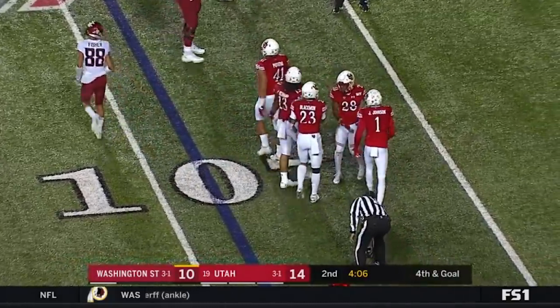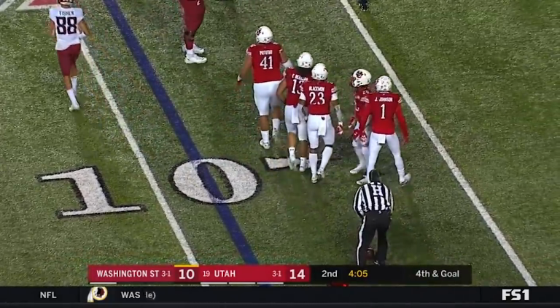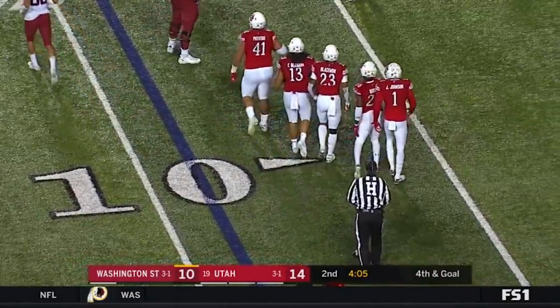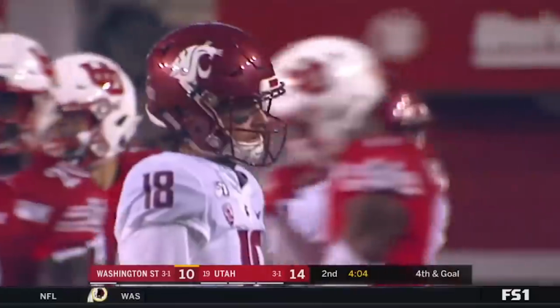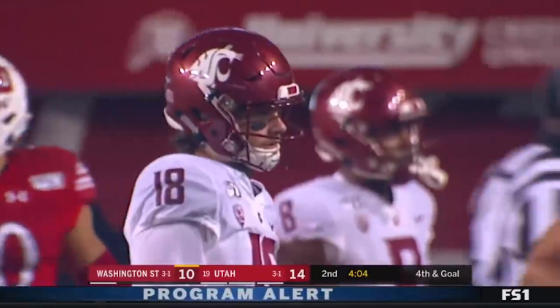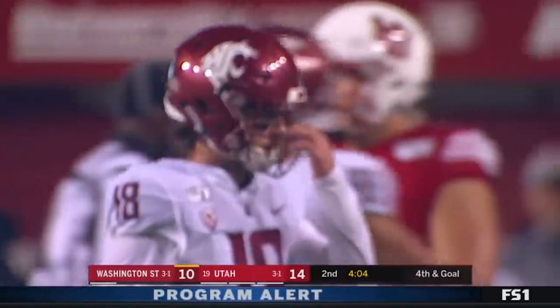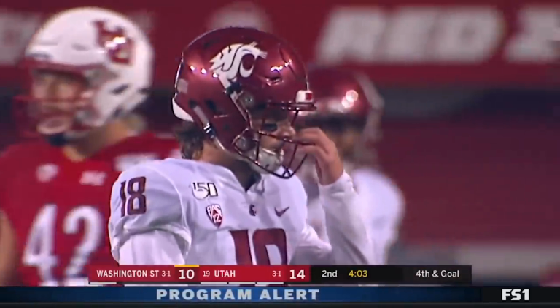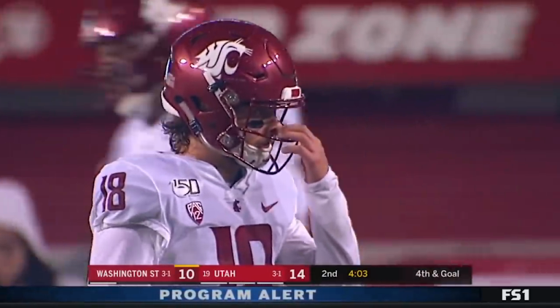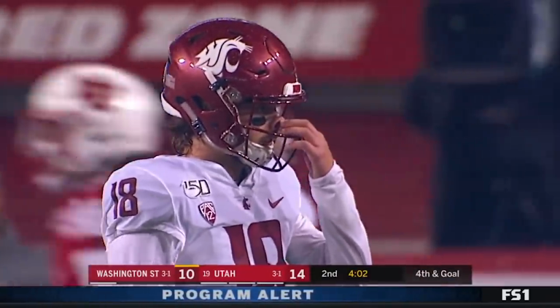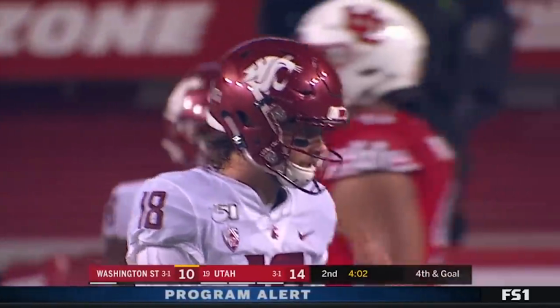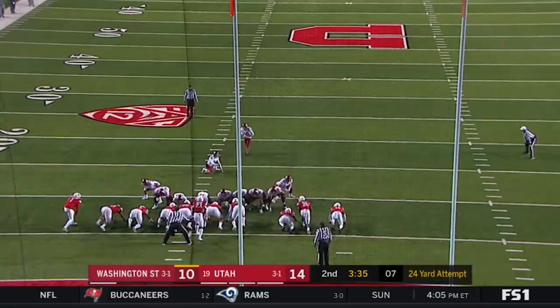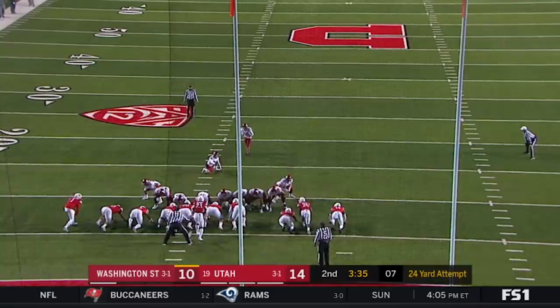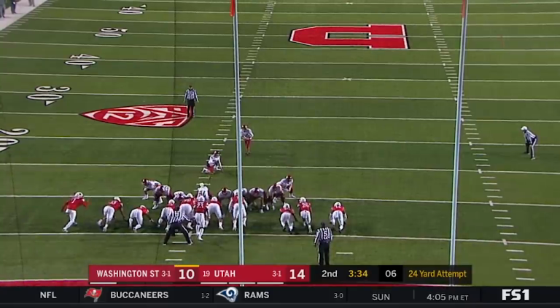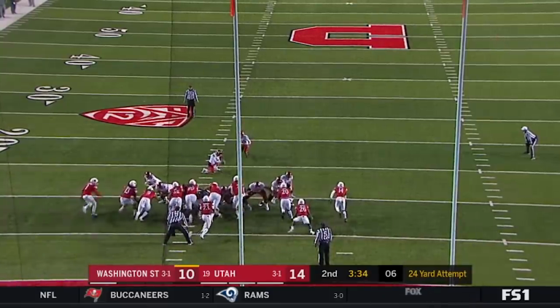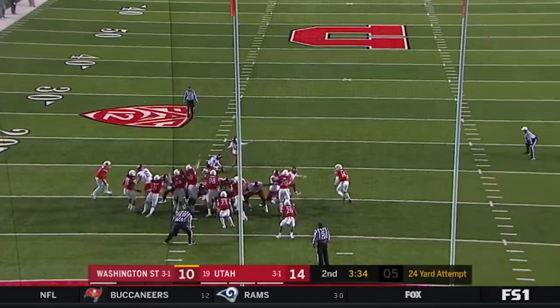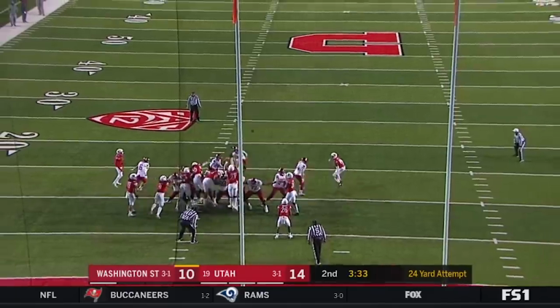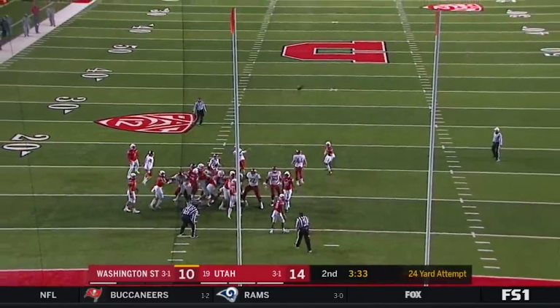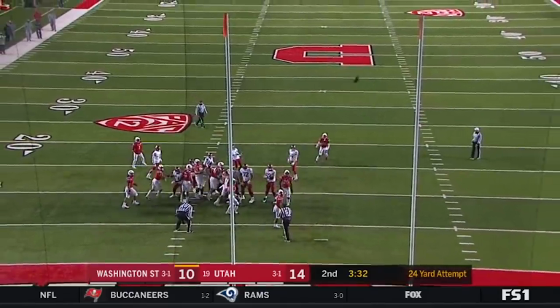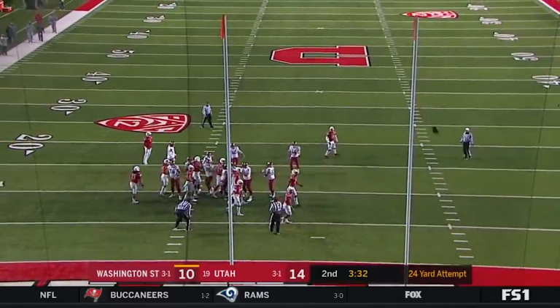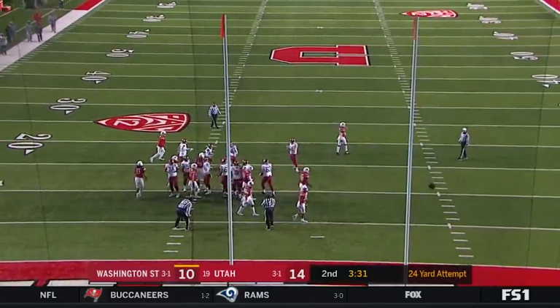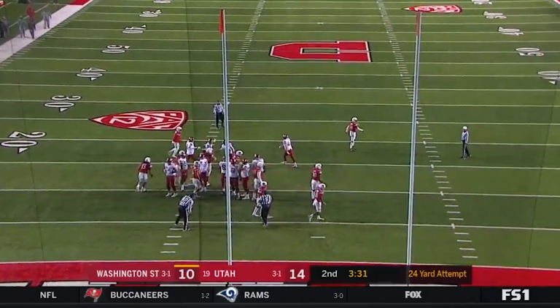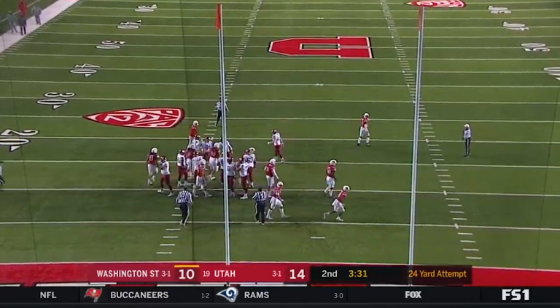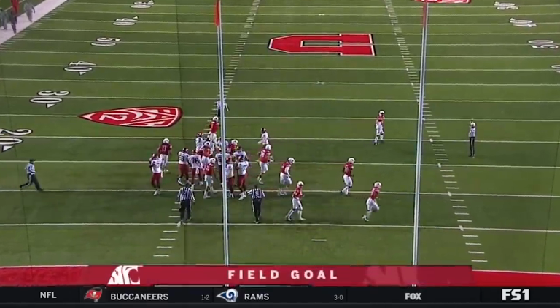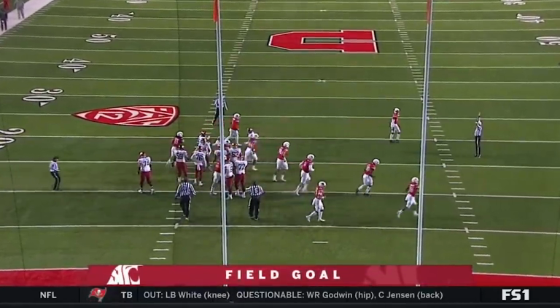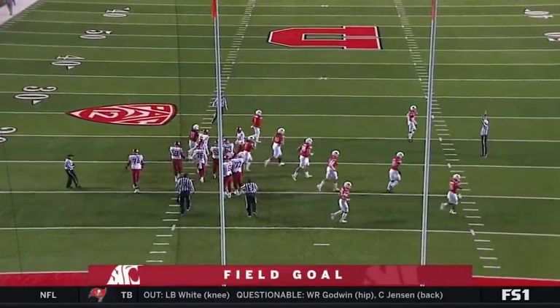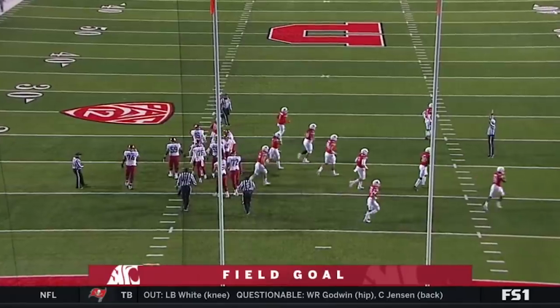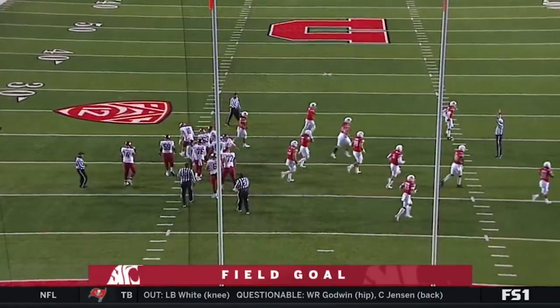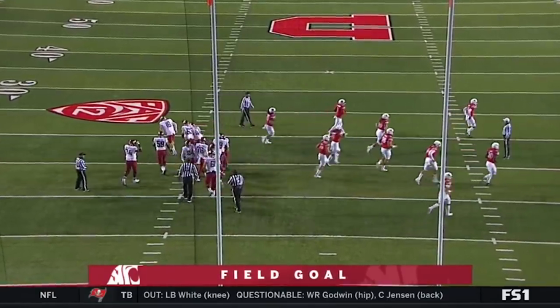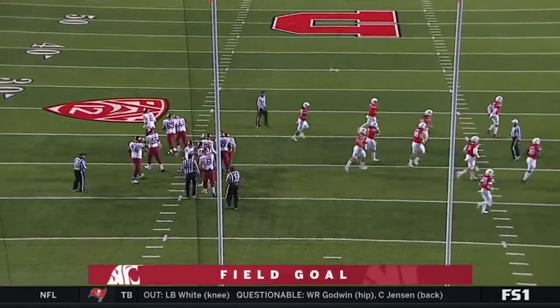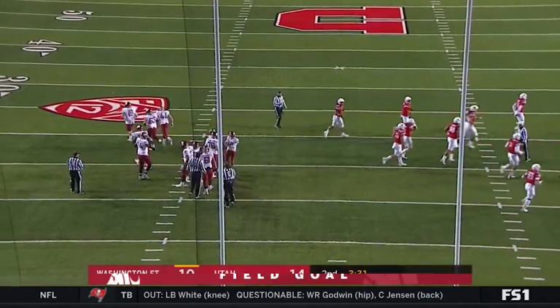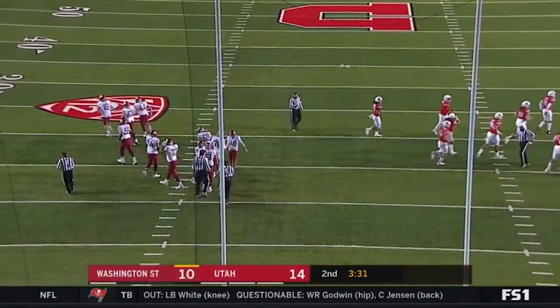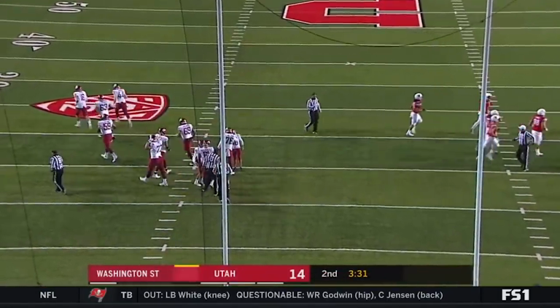So it's going to be fourth and goal. Julian Blackman was able to track down Roderick Fisher. He does just that — he's good from 24. He's two for two; he was good from 51 earlier.